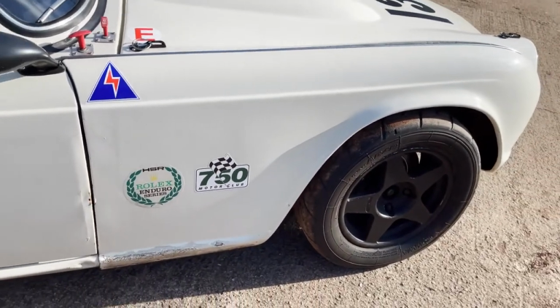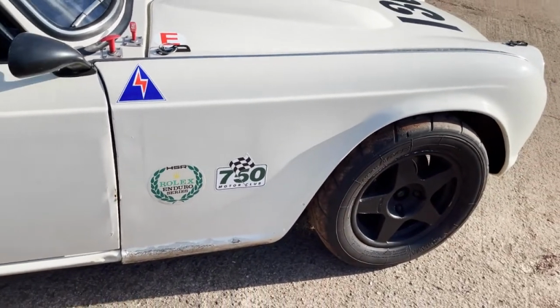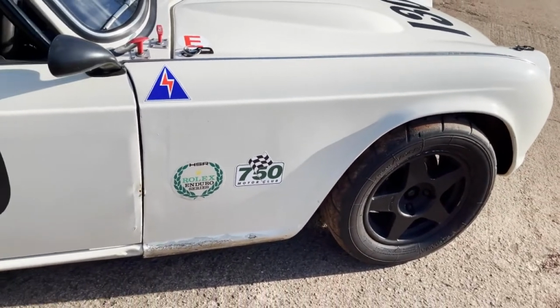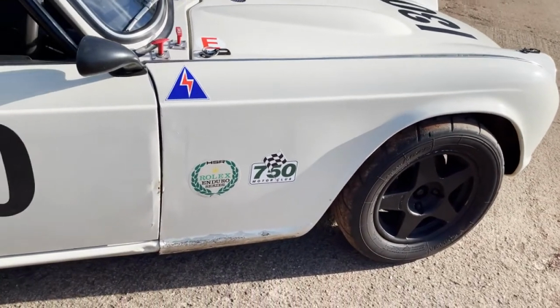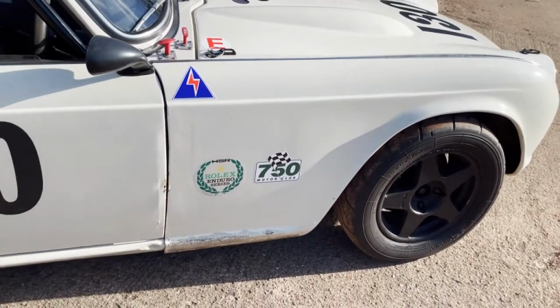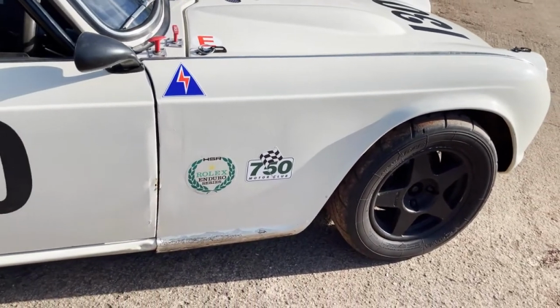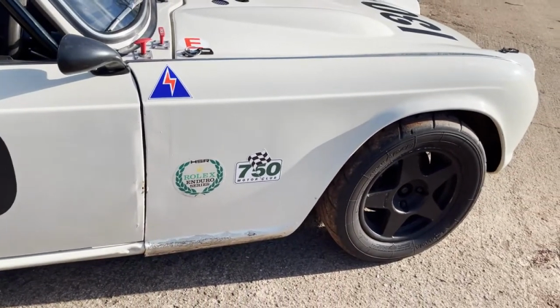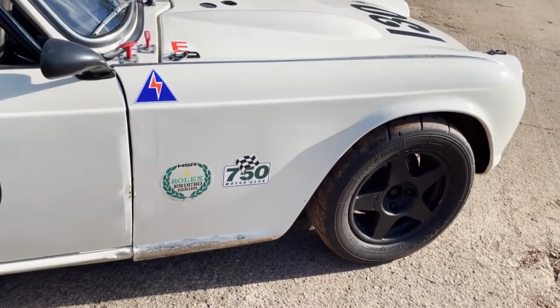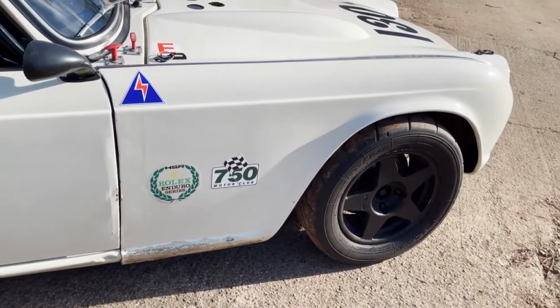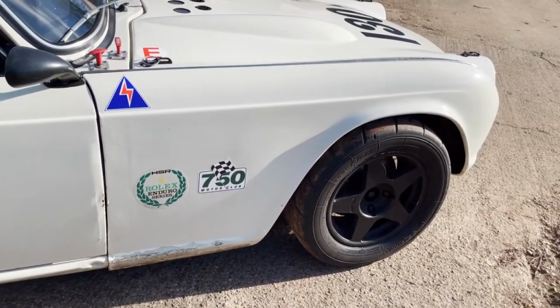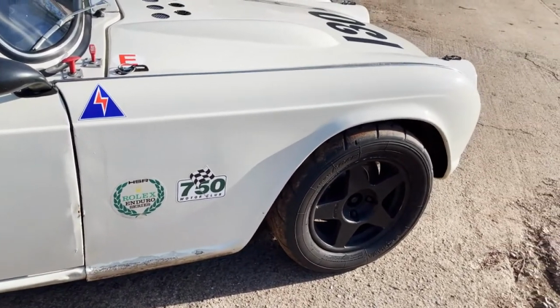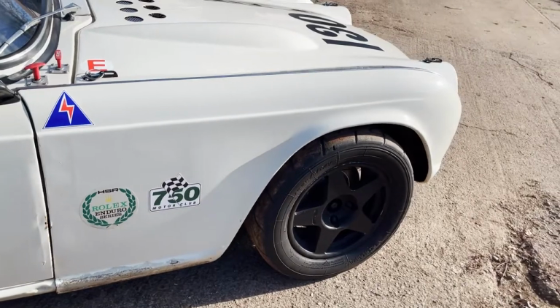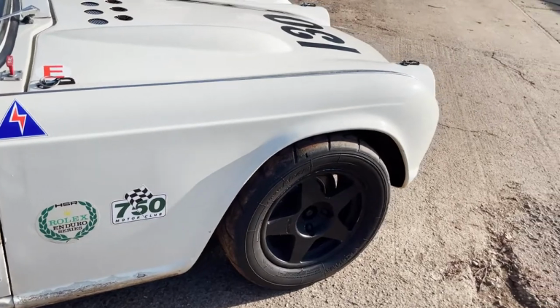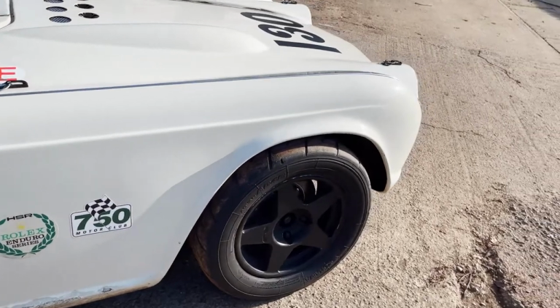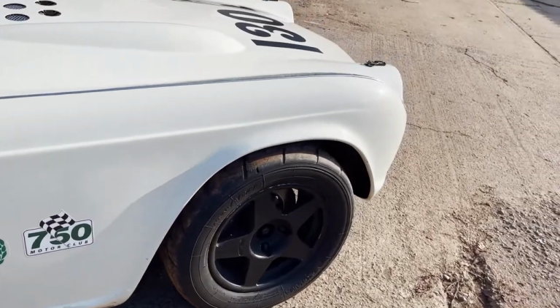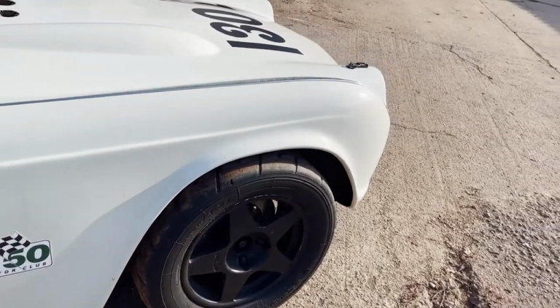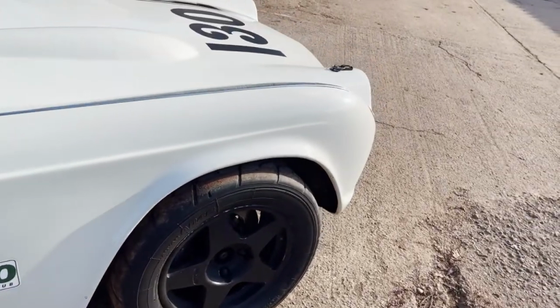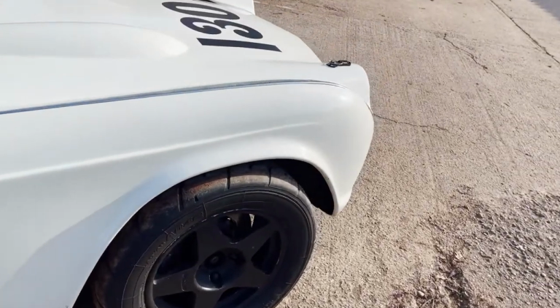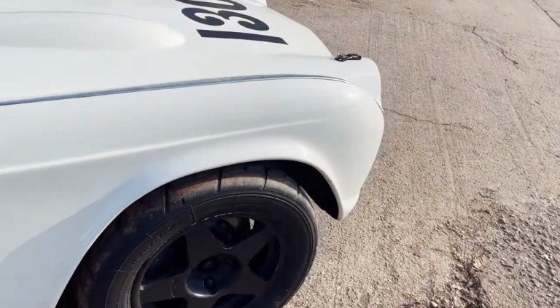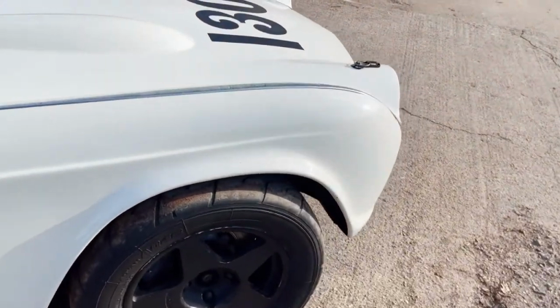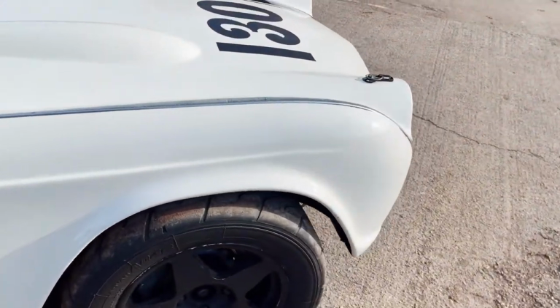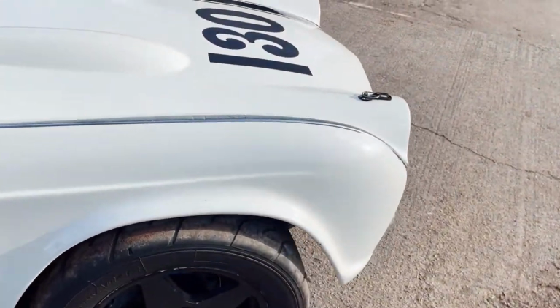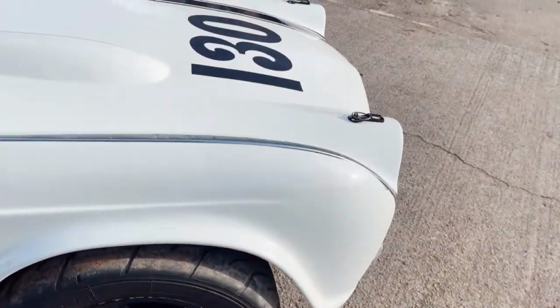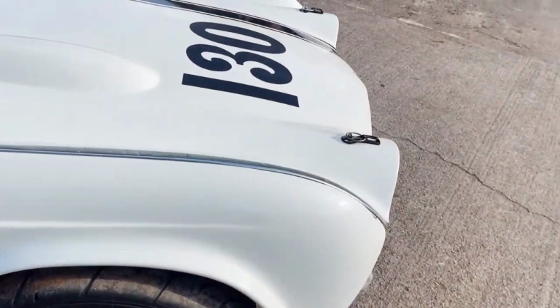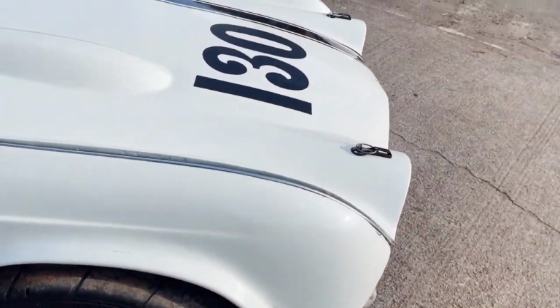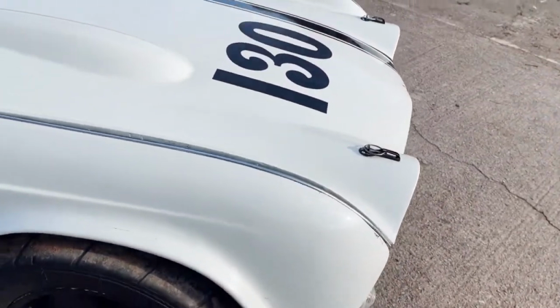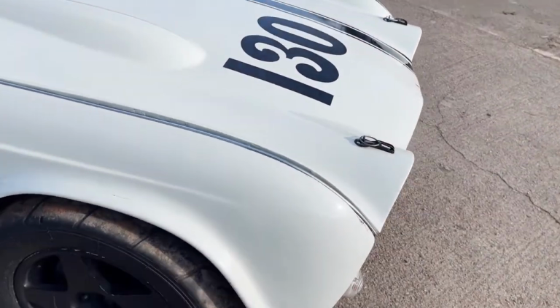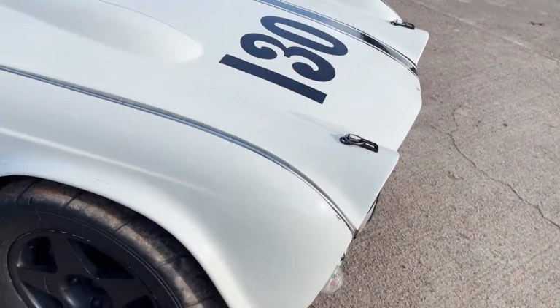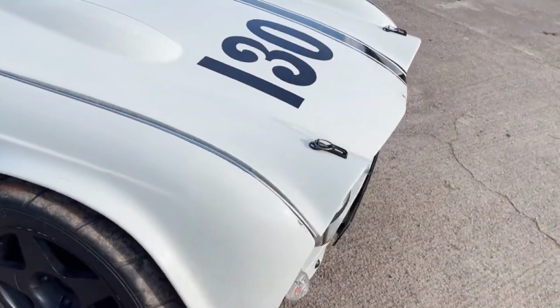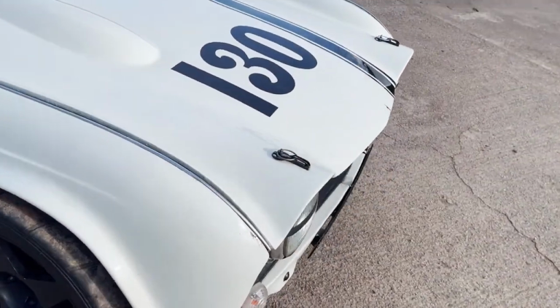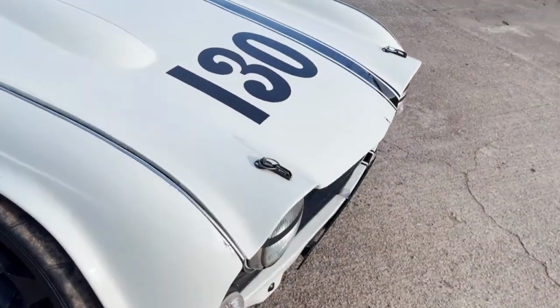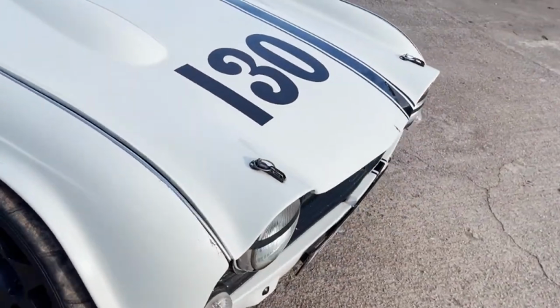Decent Yokohamas all round on alloys. I think they're compromotives, but I'll have to check that.